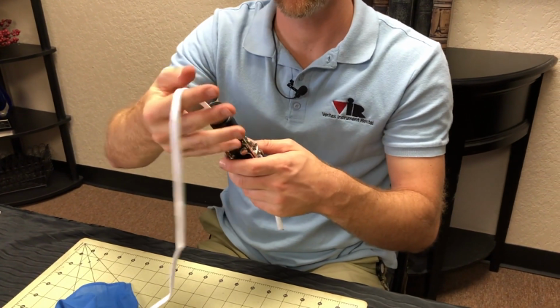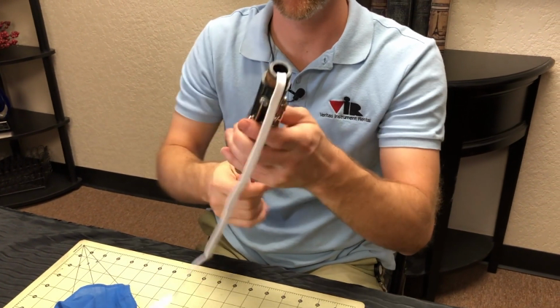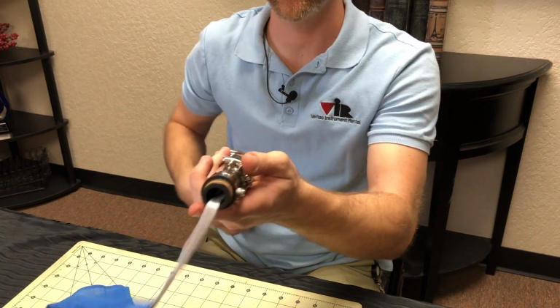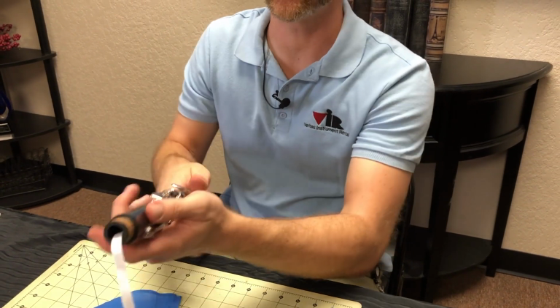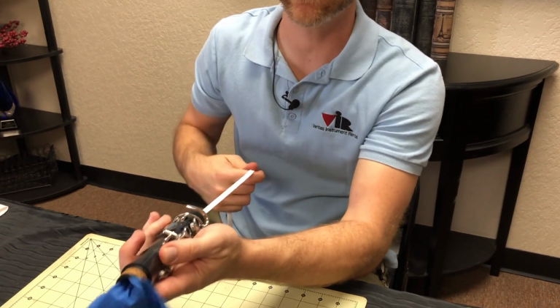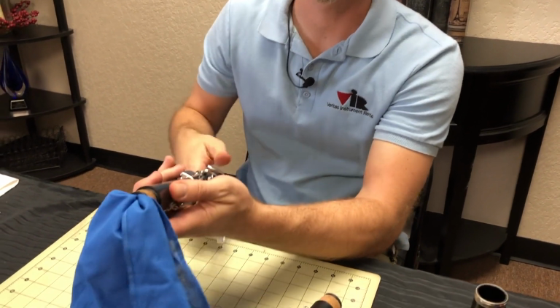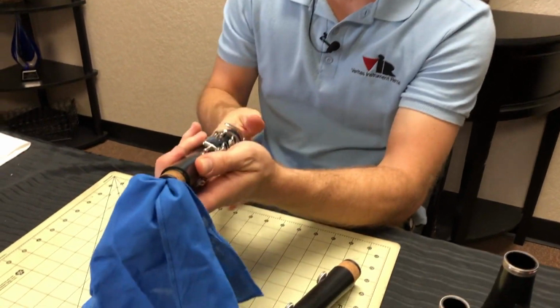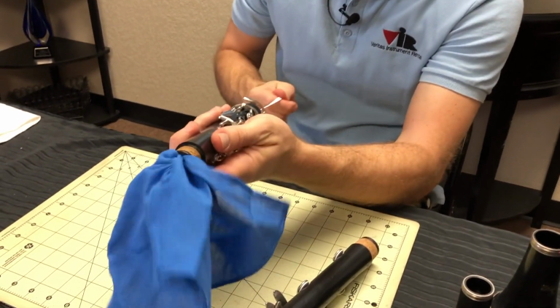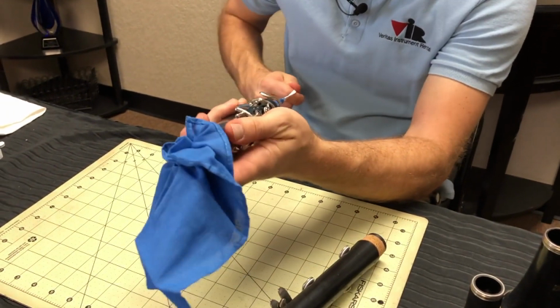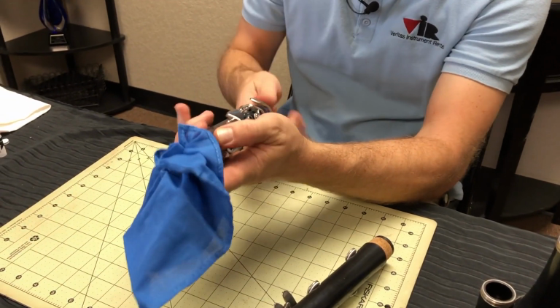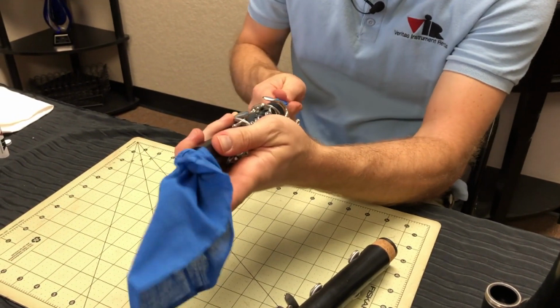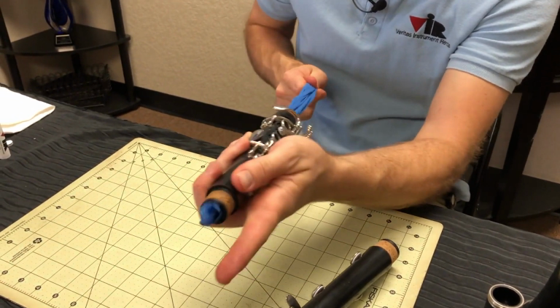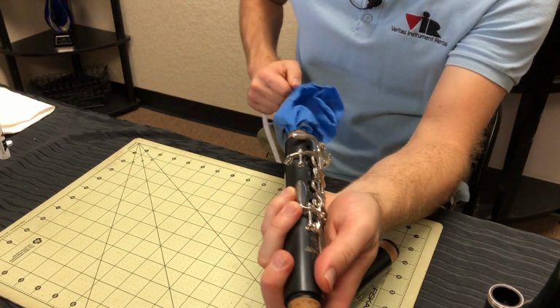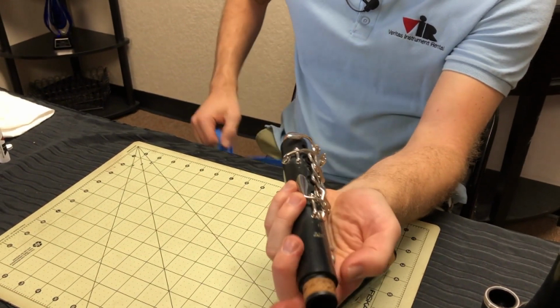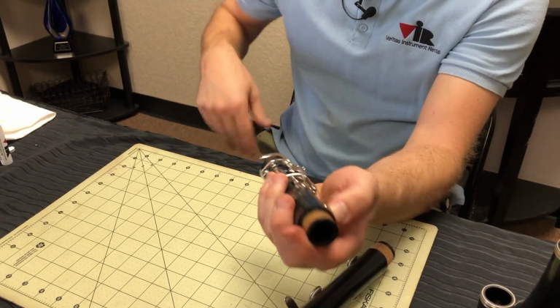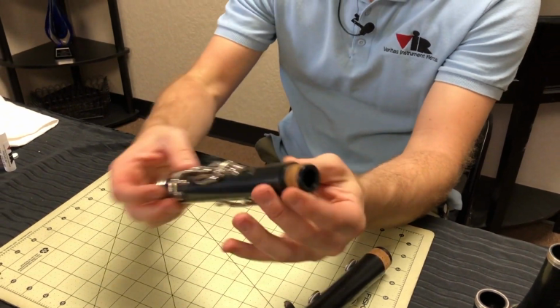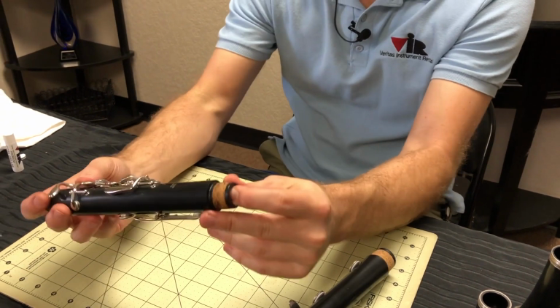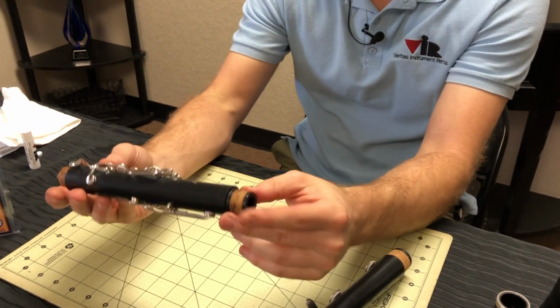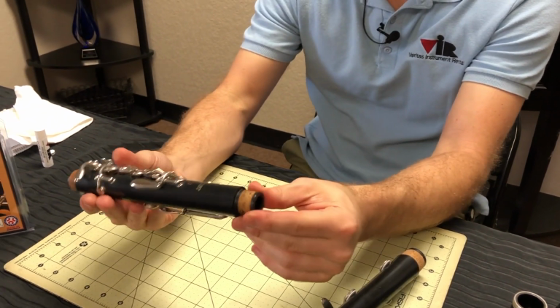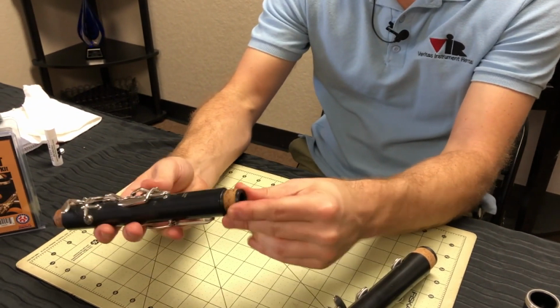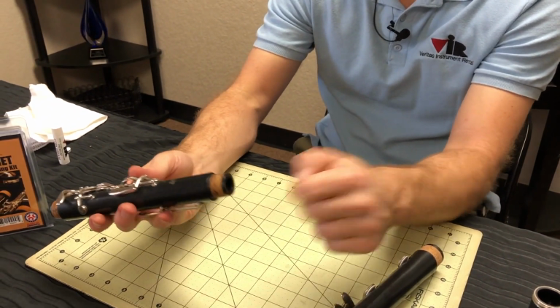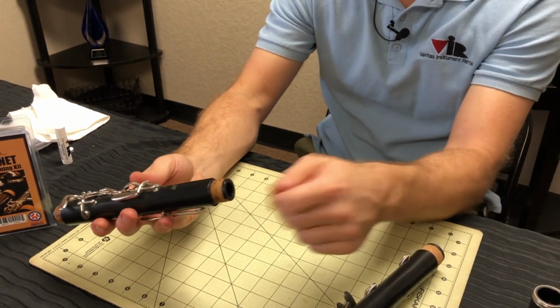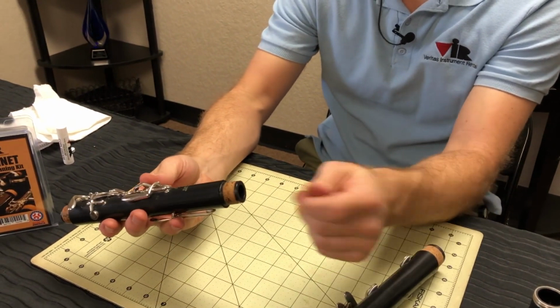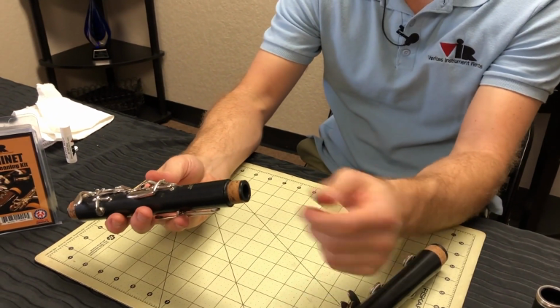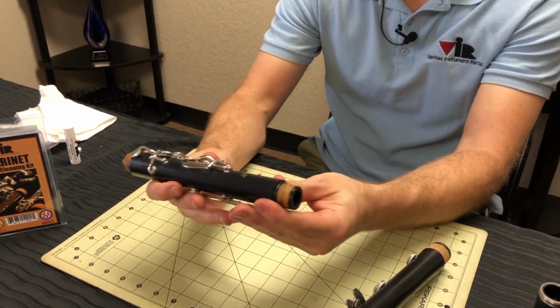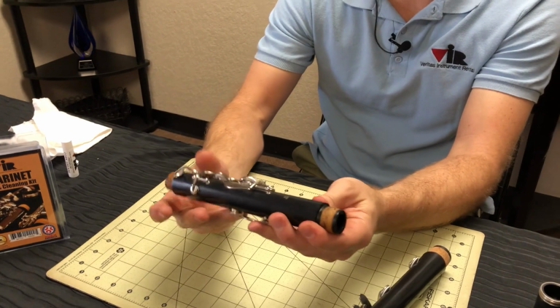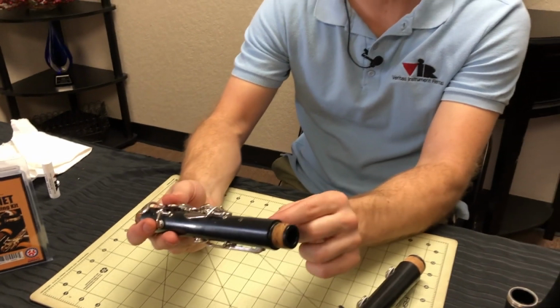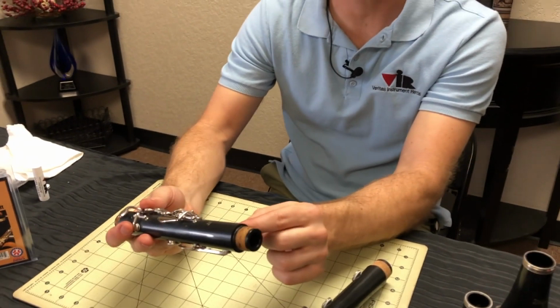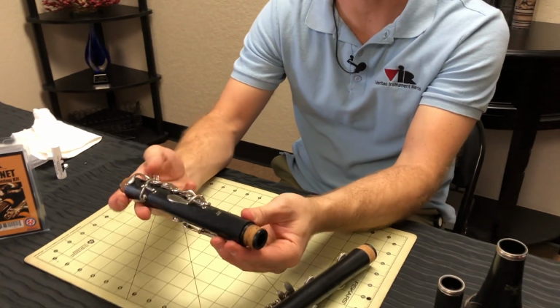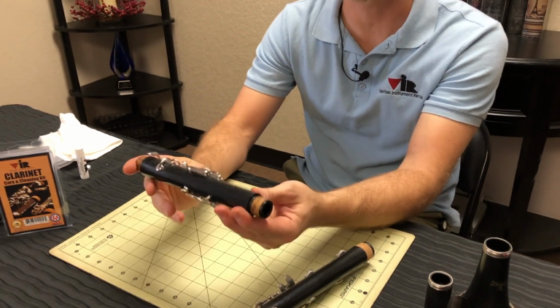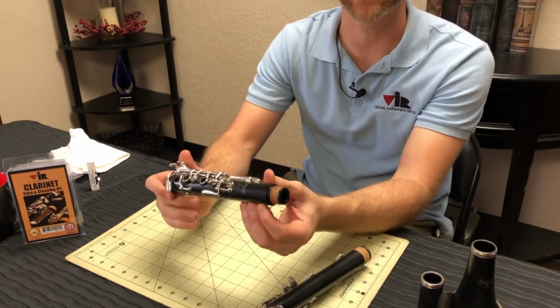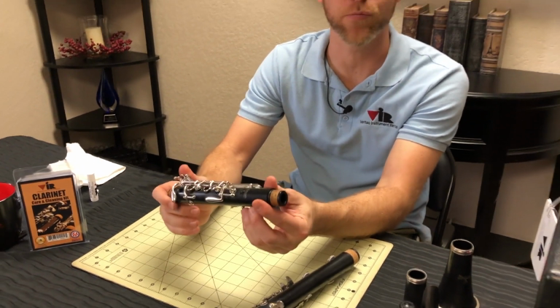I recommend going through with the swab and gently pulling it through the clarinet all the way through. If you feel it start to snag, stop, don't force it, and just pull it back out the other way because you don't want to get it stuck on the pip. You'll have to take it somewhere to get it removed.